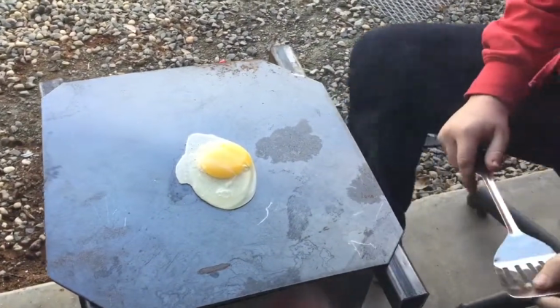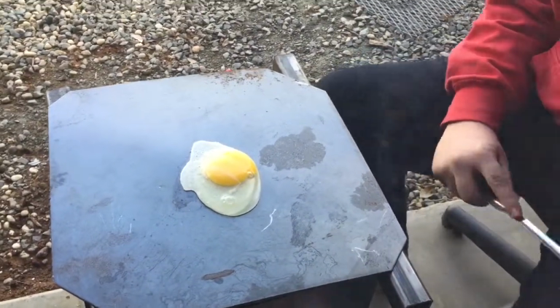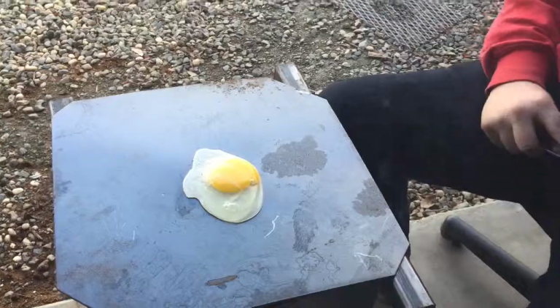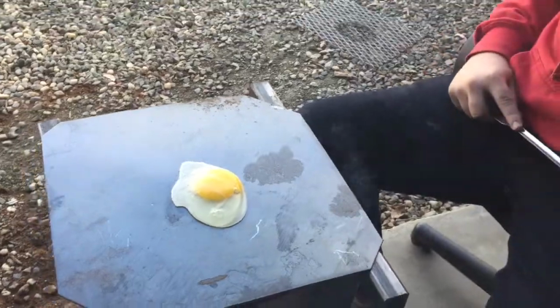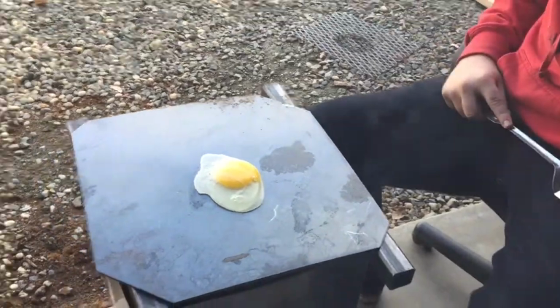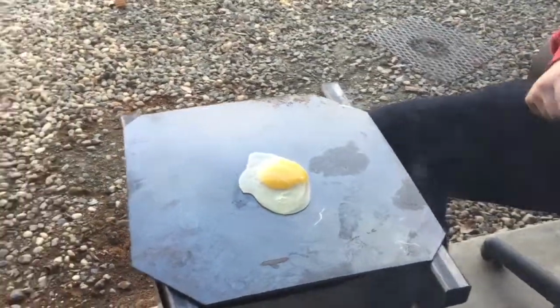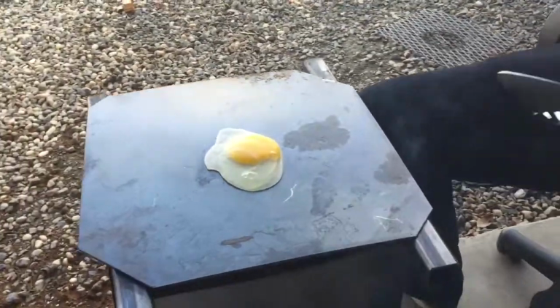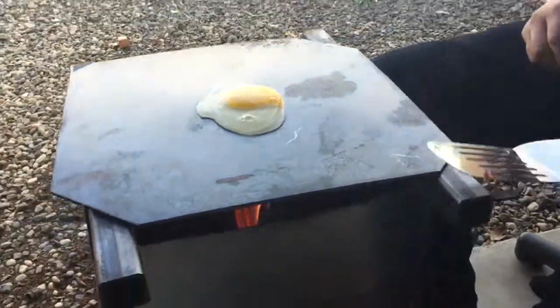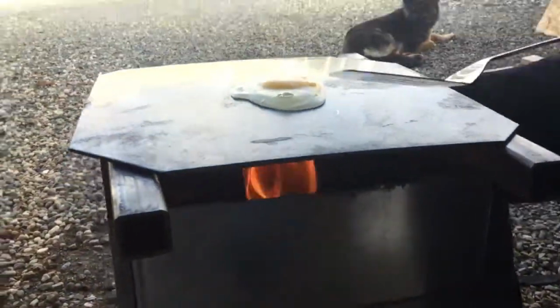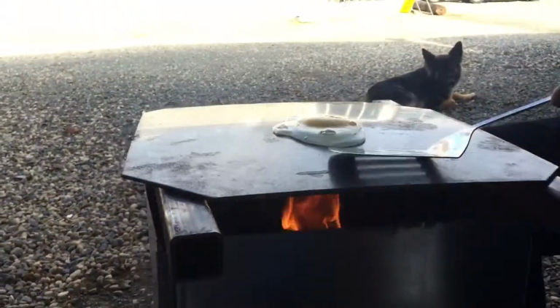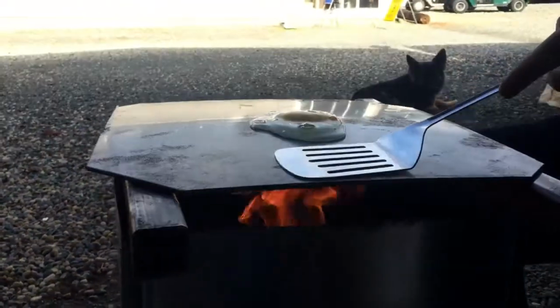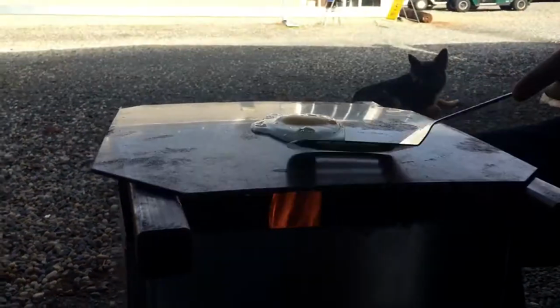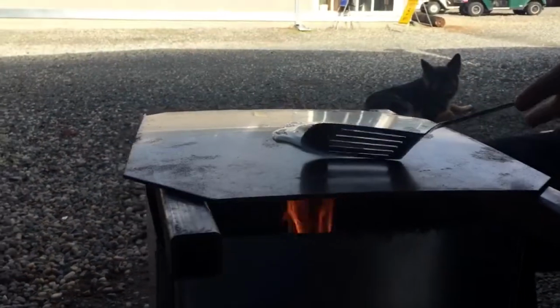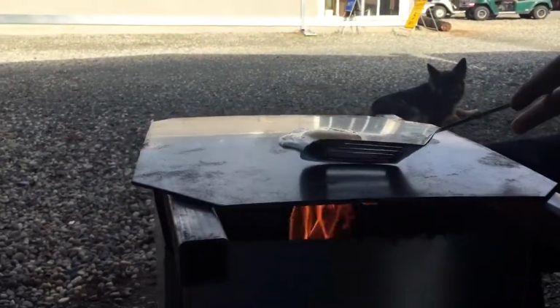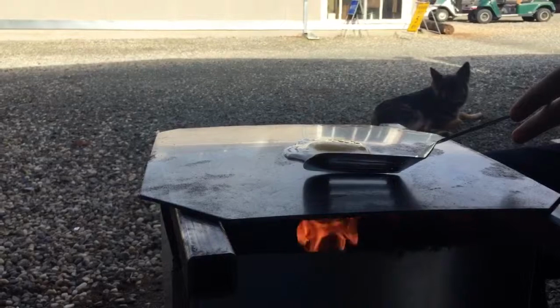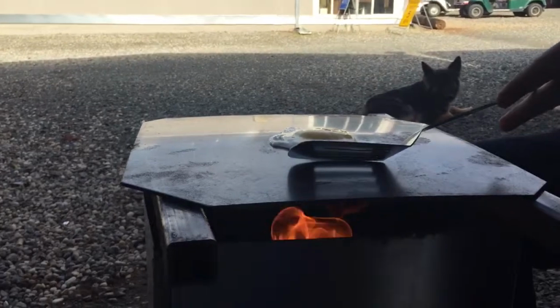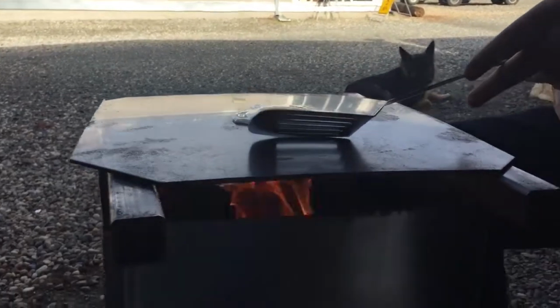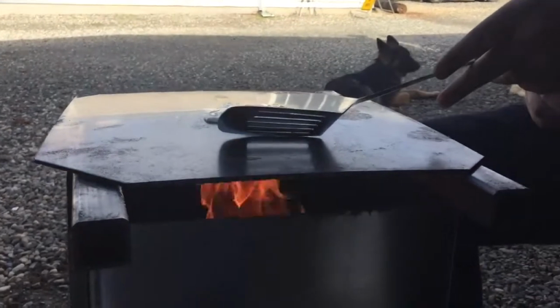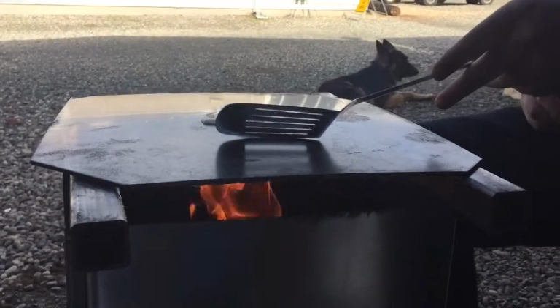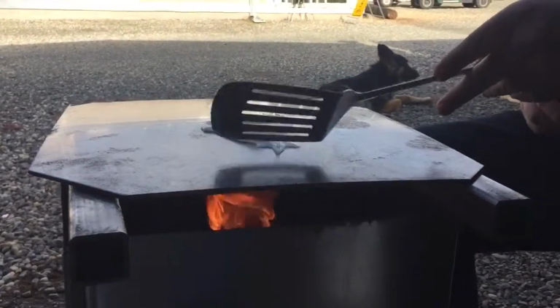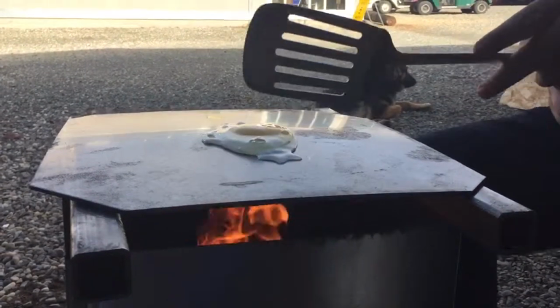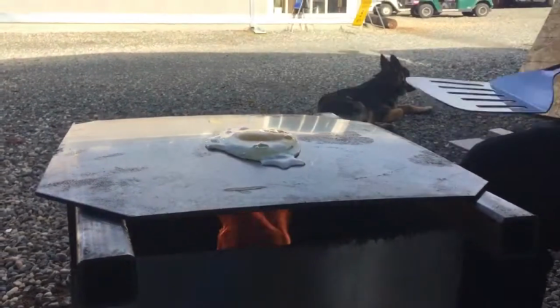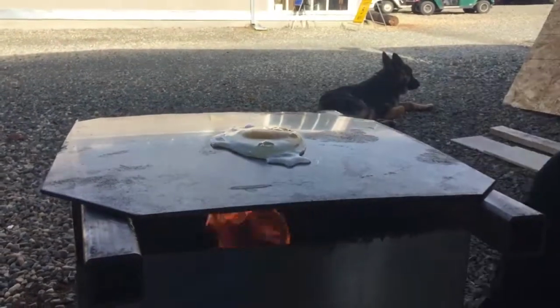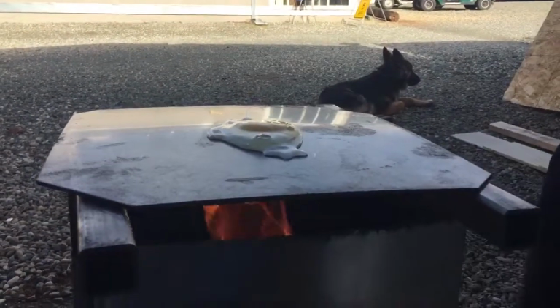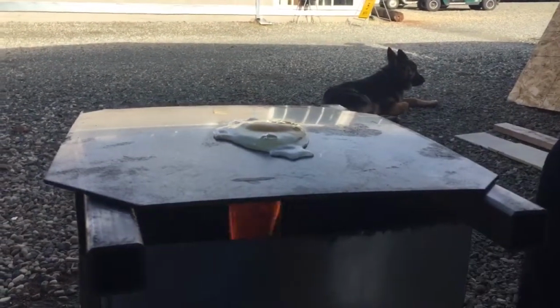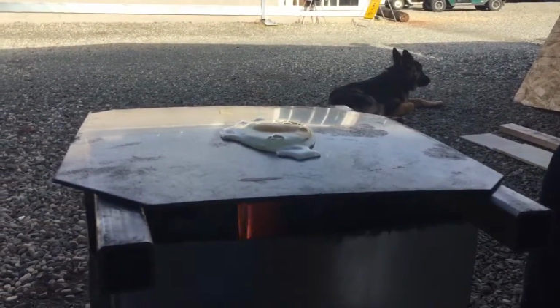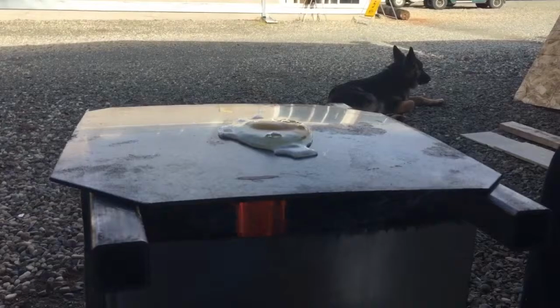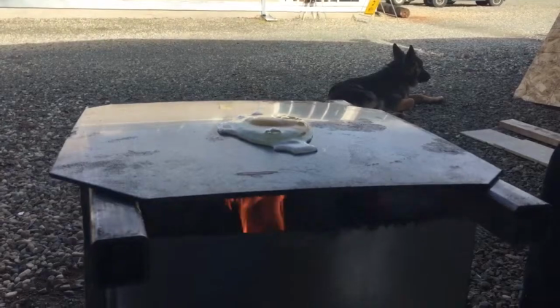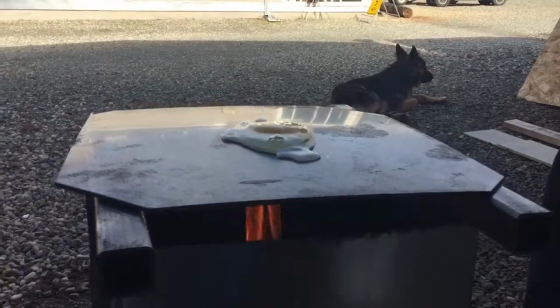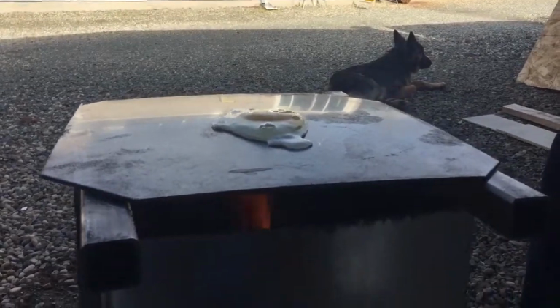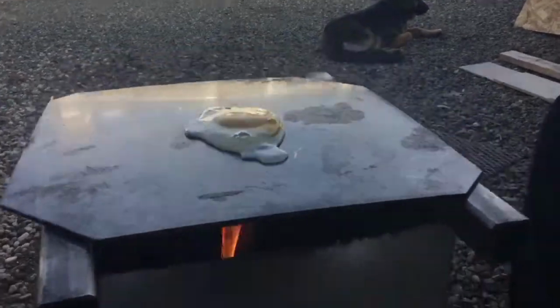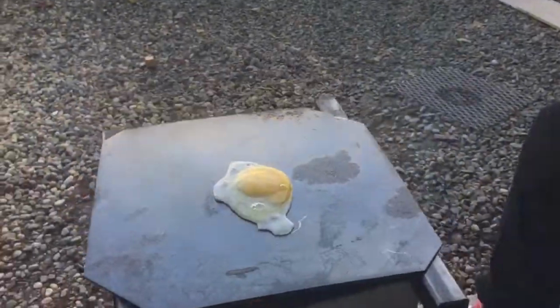That thing is cooking. It might take a minute. I'm waiting to let it get really hard. It's going to roll off. I think it'll cook off before there, hopefully.